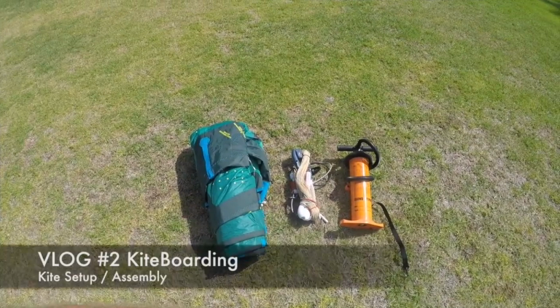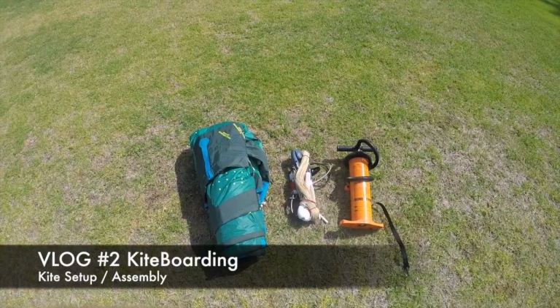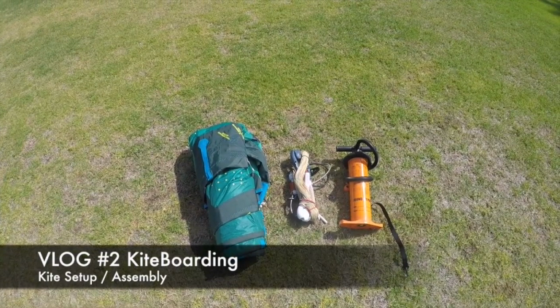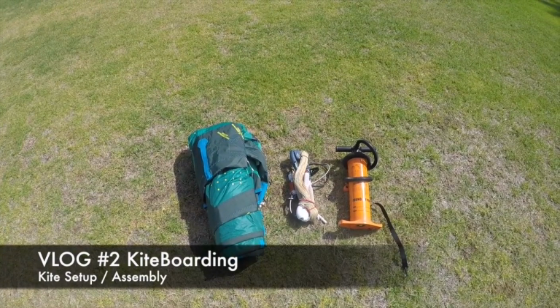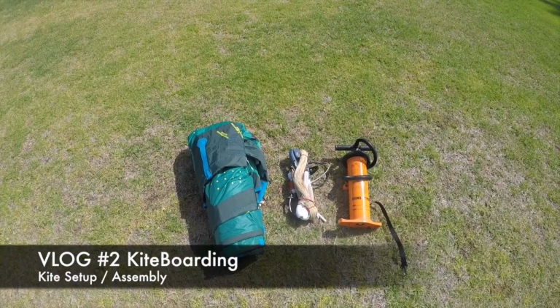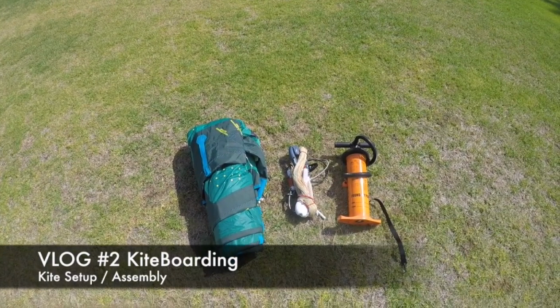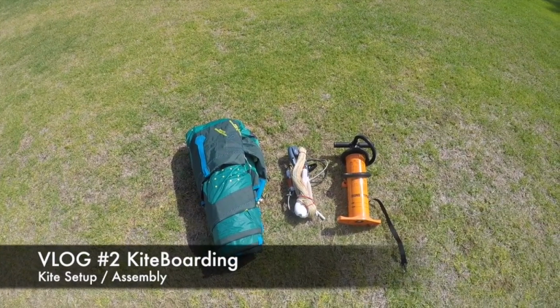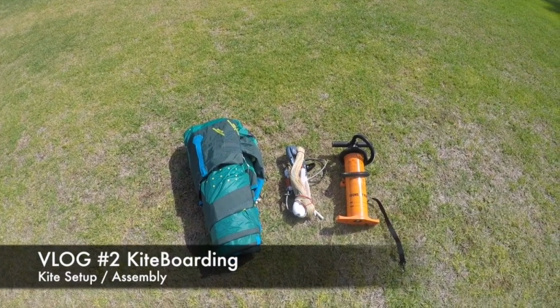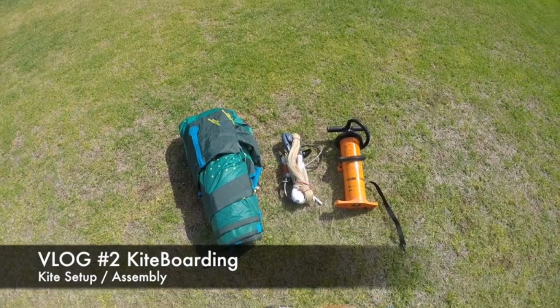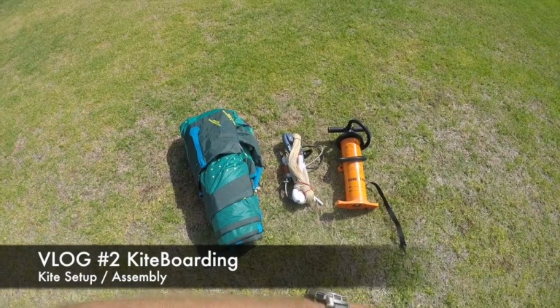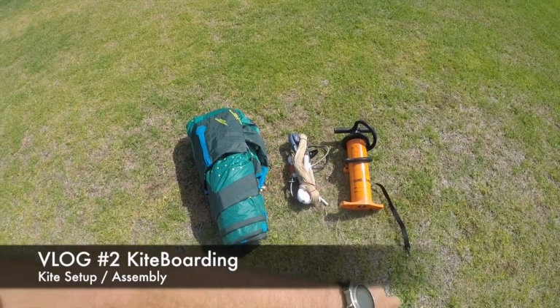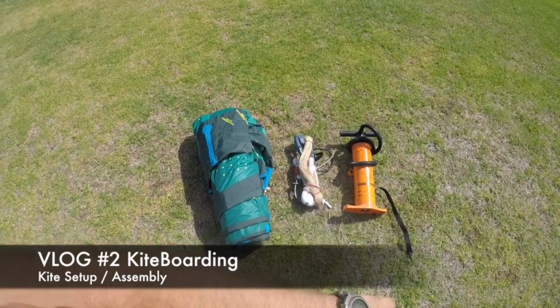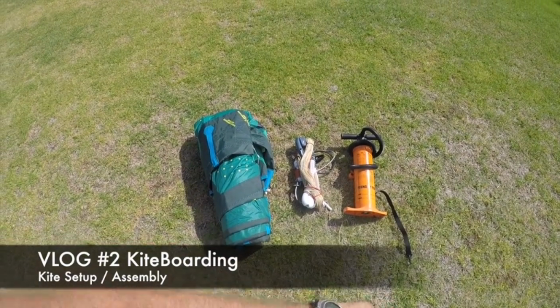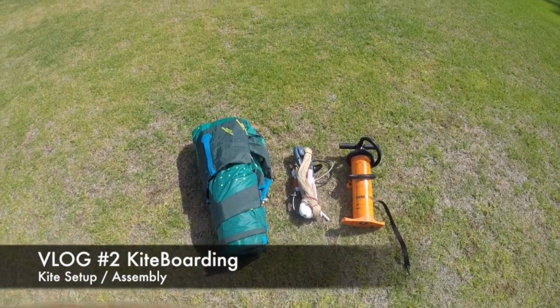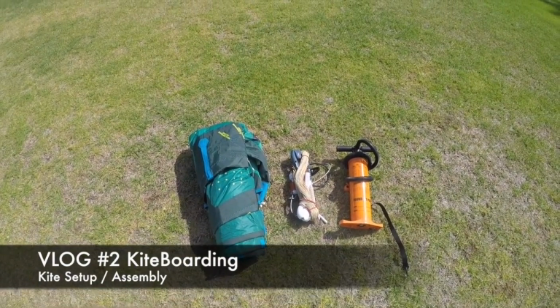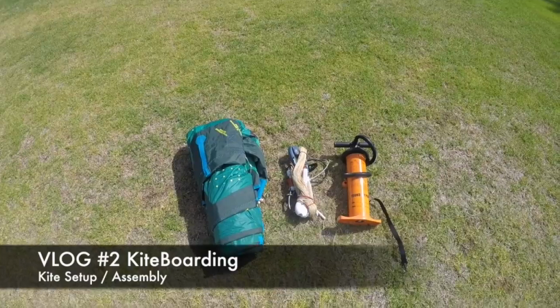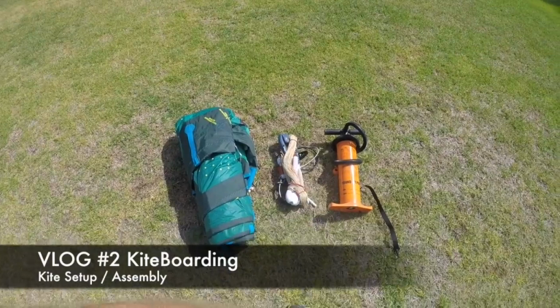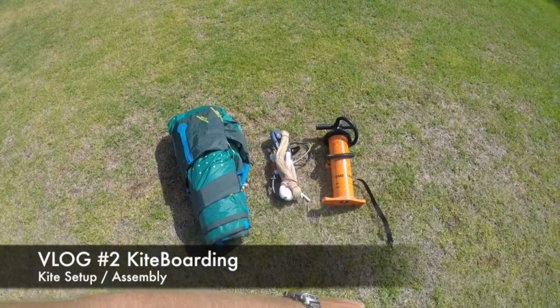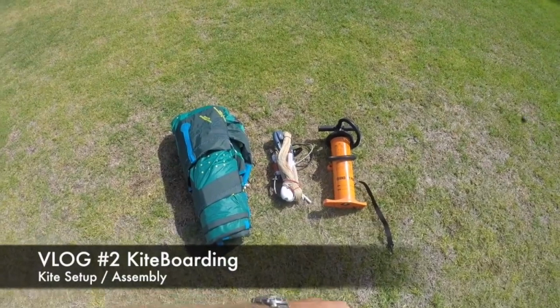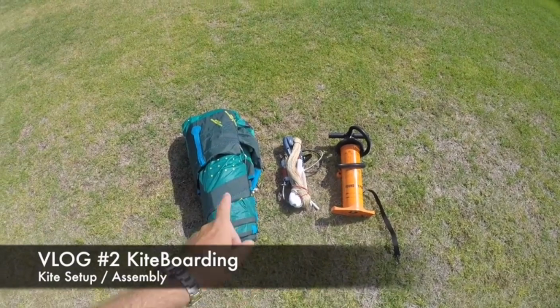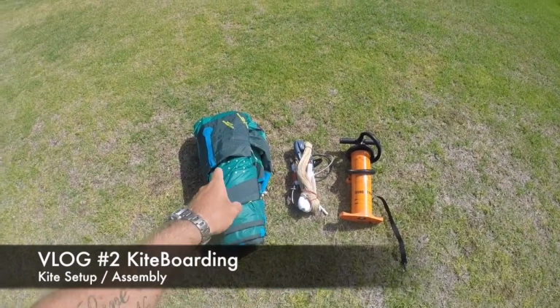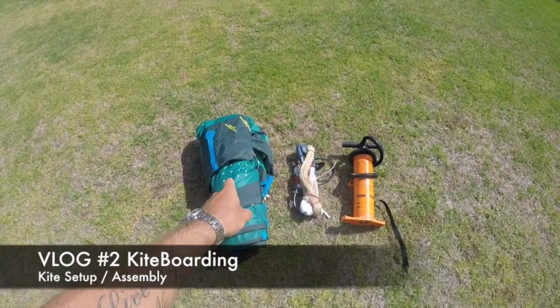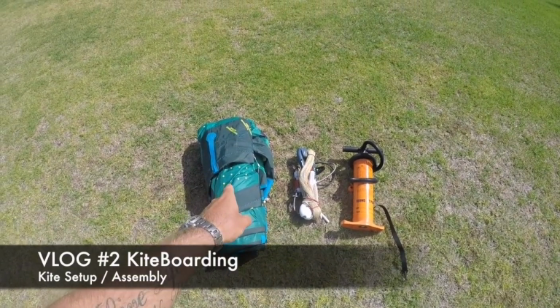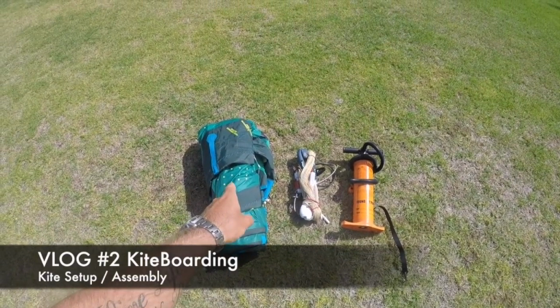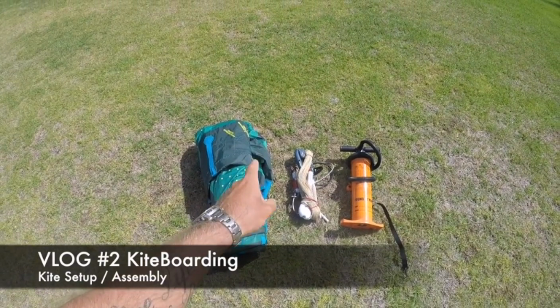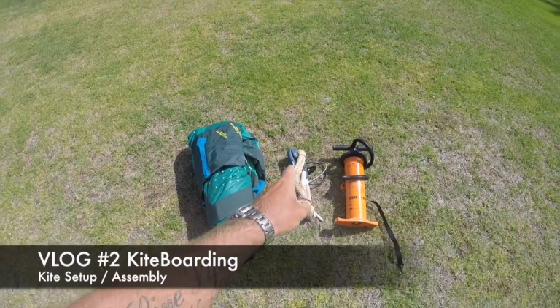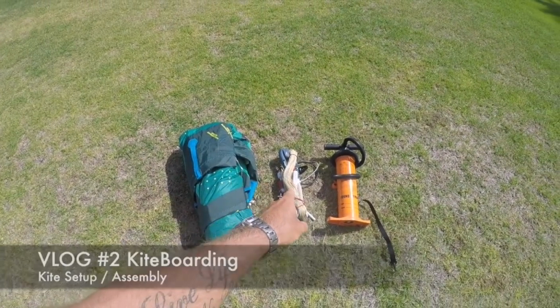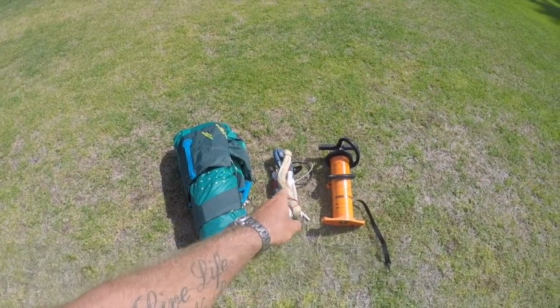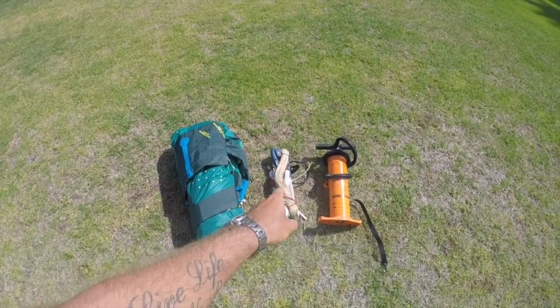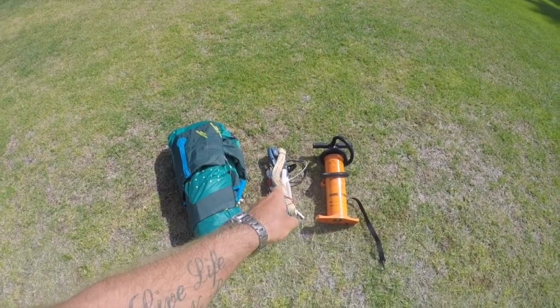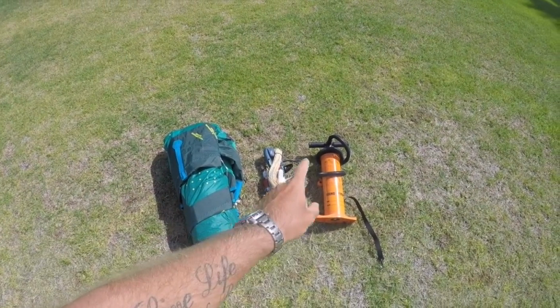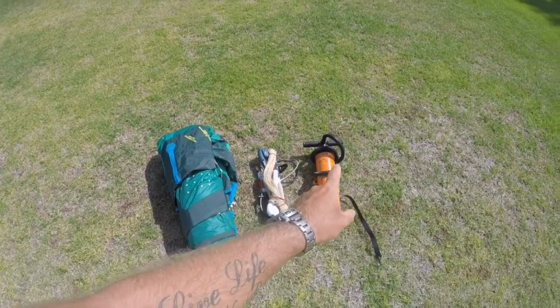Hey guys, welcome to V-LOG 2, kite setup and assembly. For this video you're going to need your kite, bar and pump.